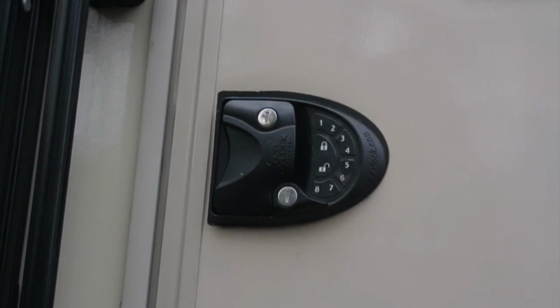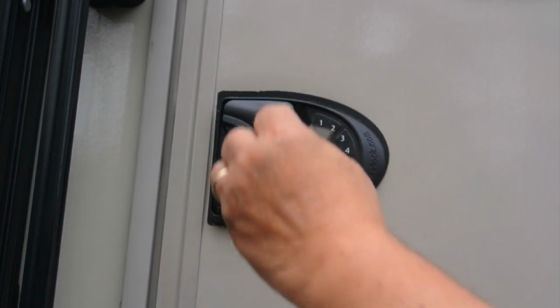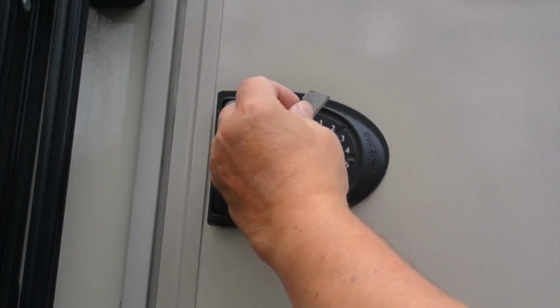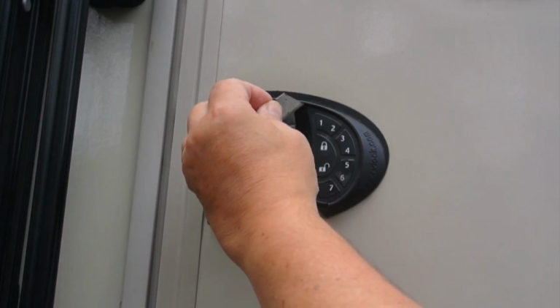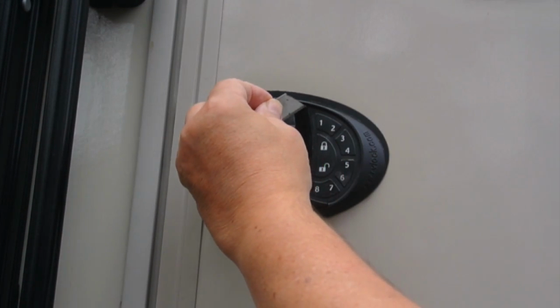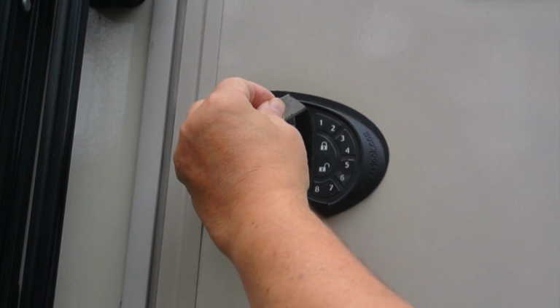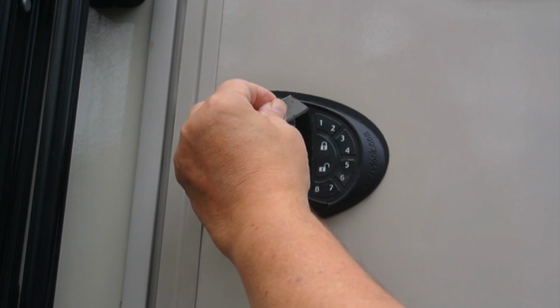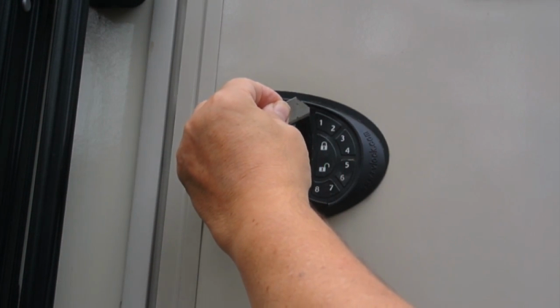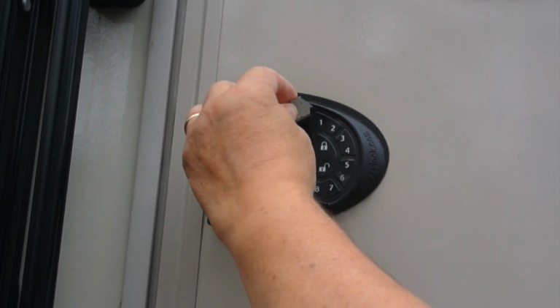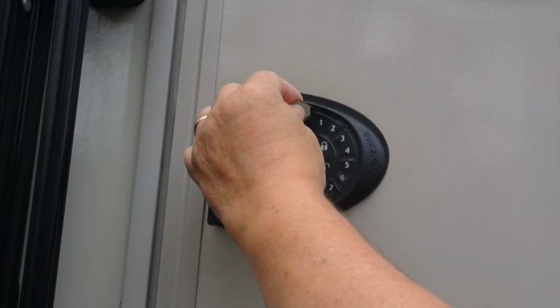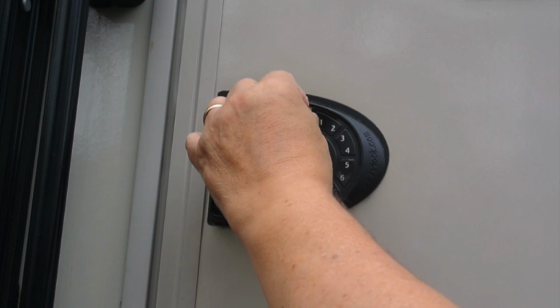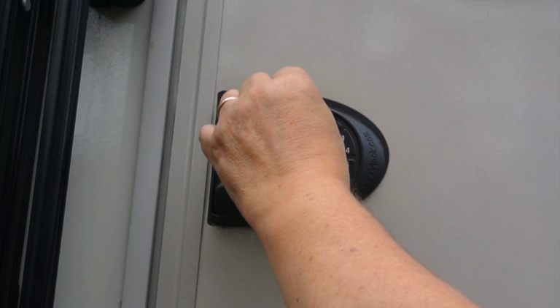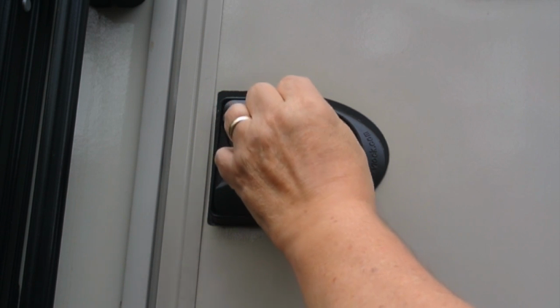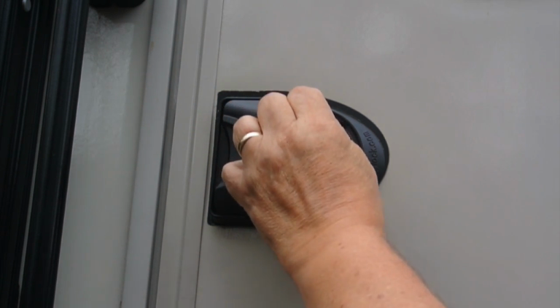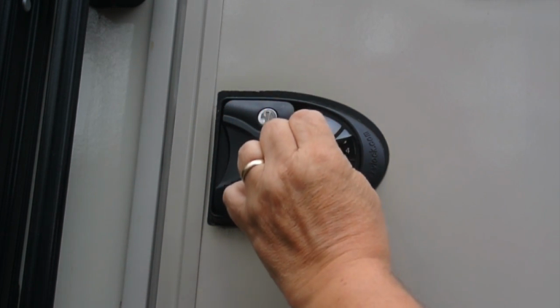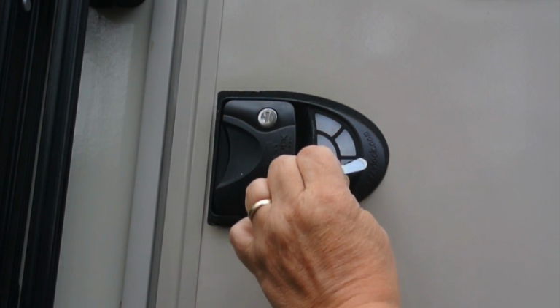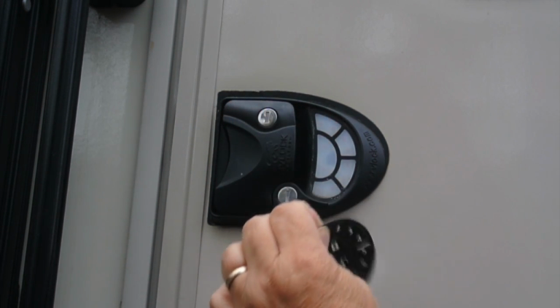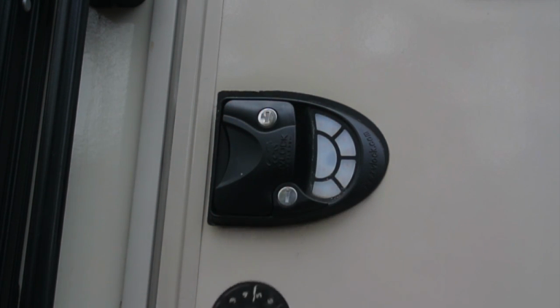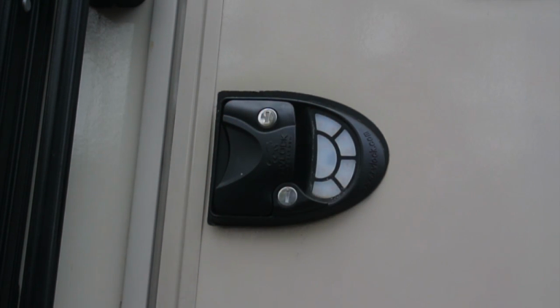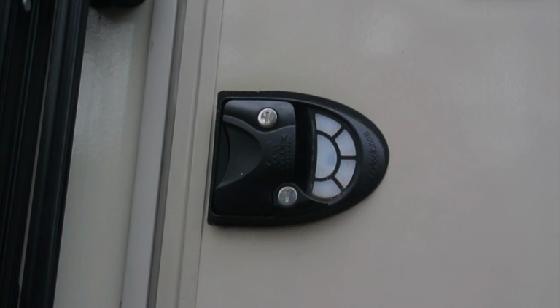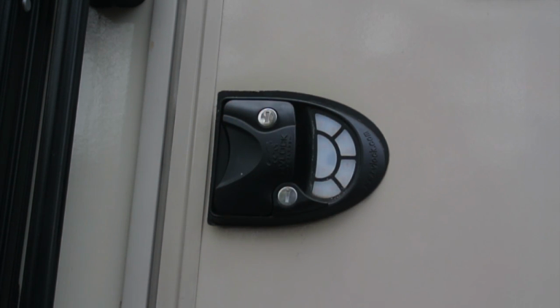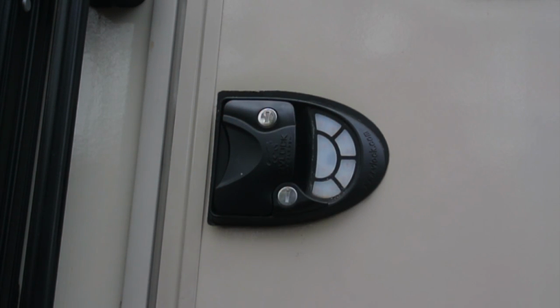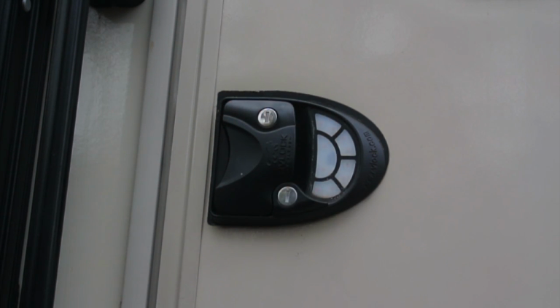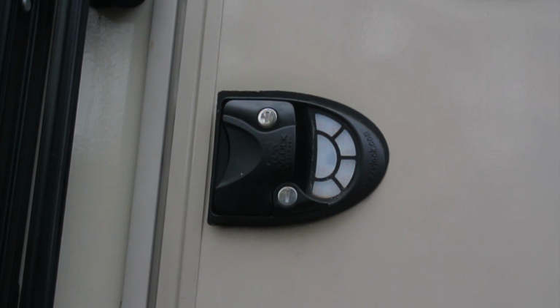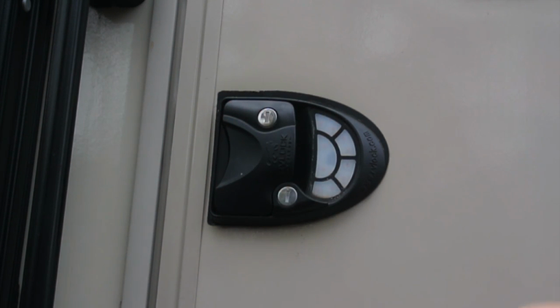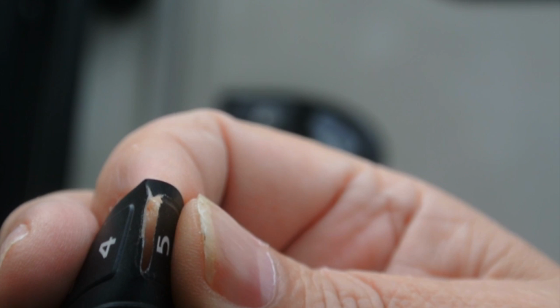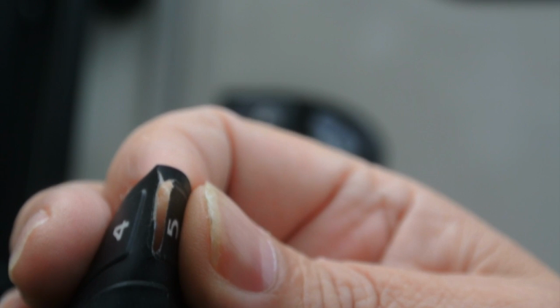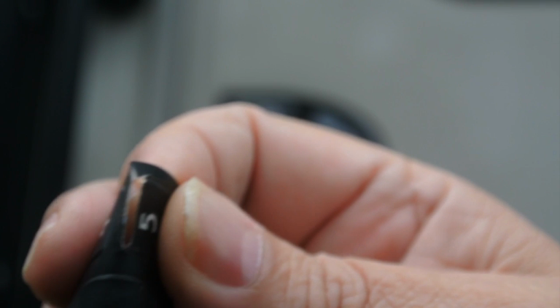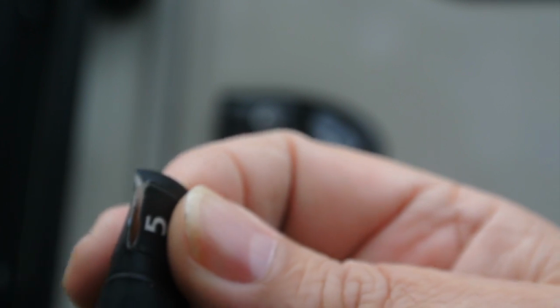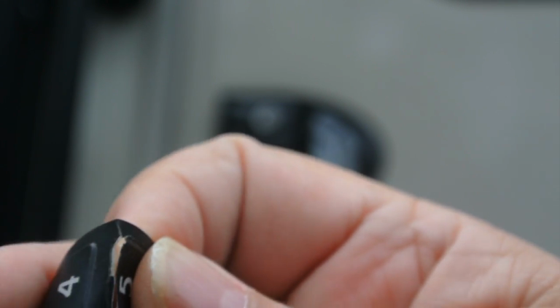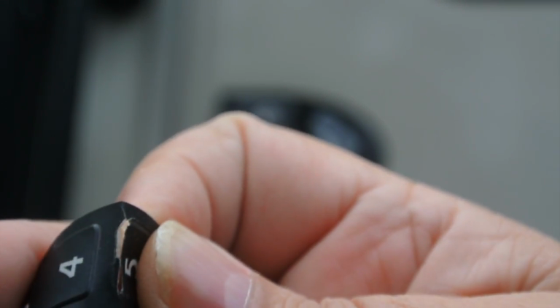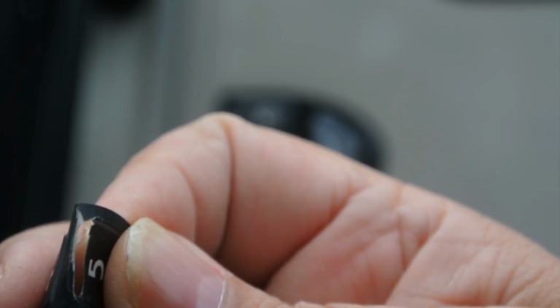I'm able to use the edge of just a knife and get under the edge of the top, and it just peels off easy as can be. And you can see right here where it was ripped.